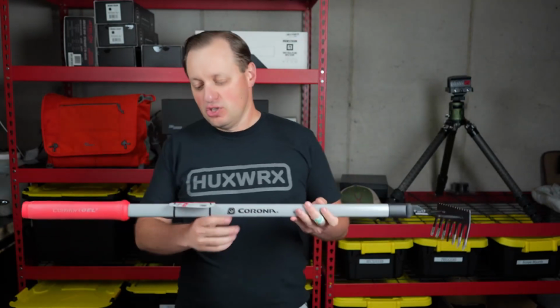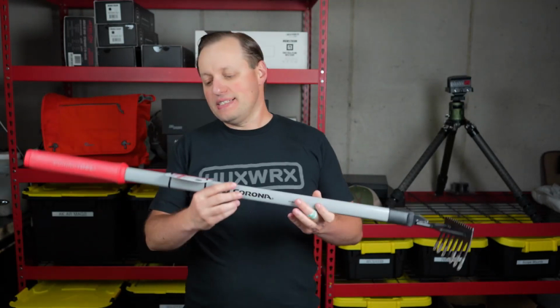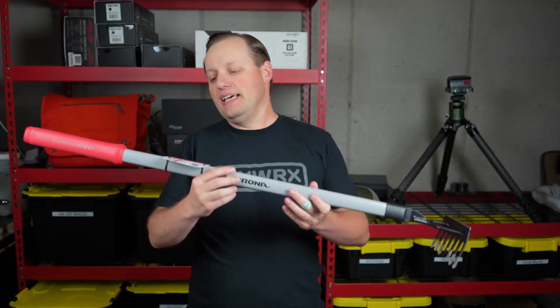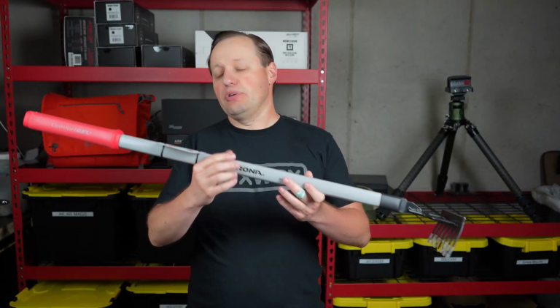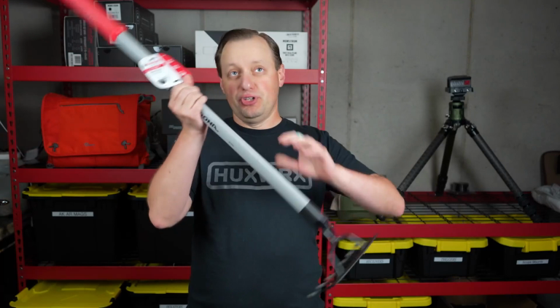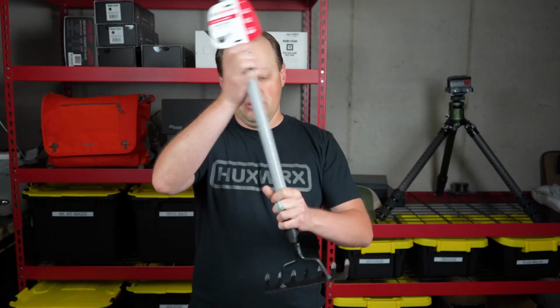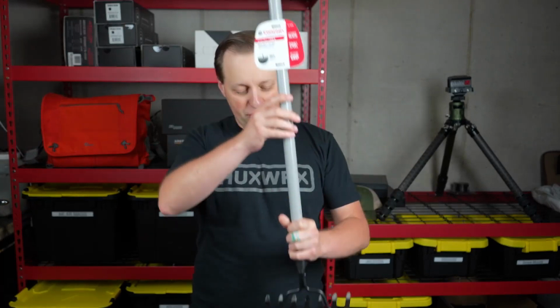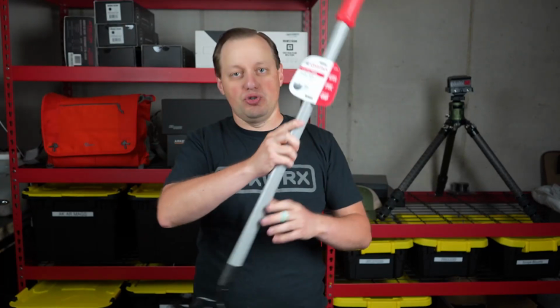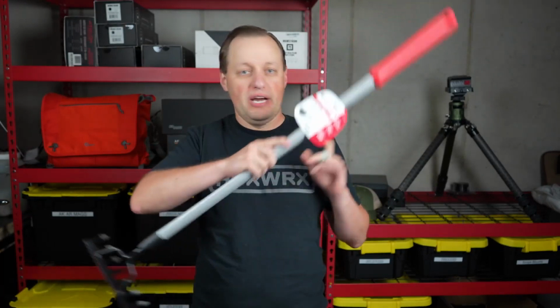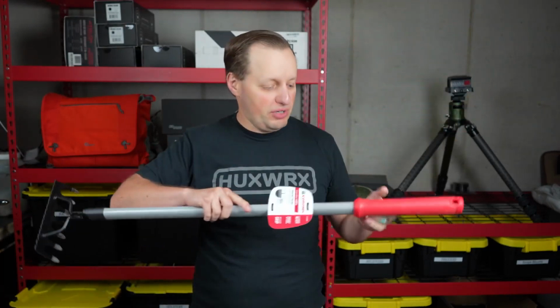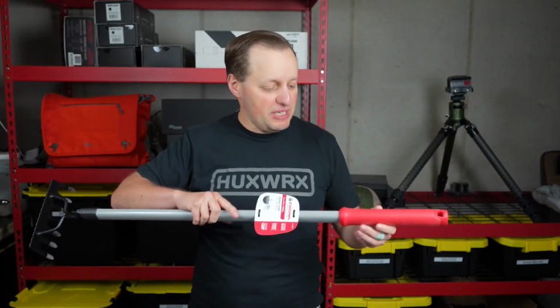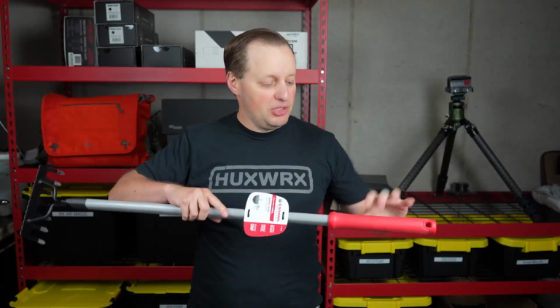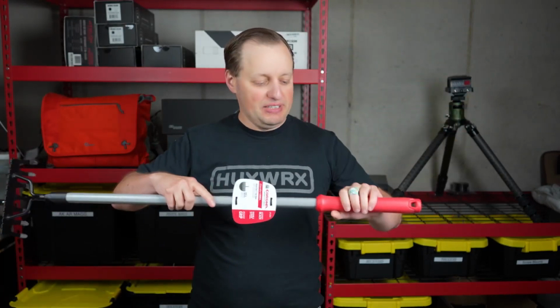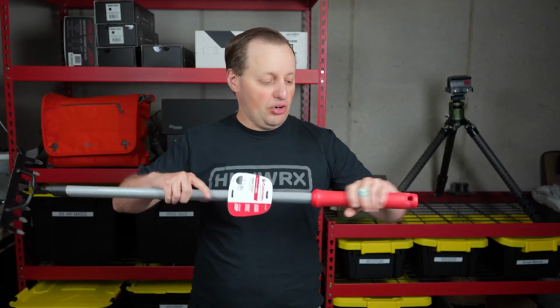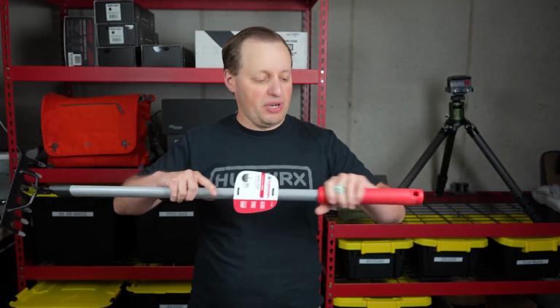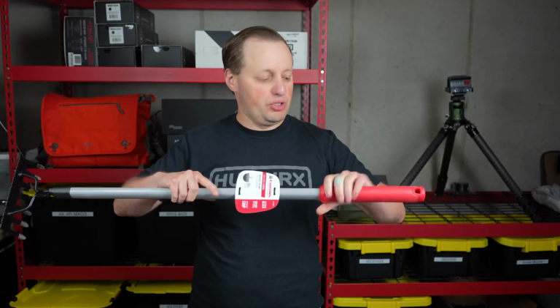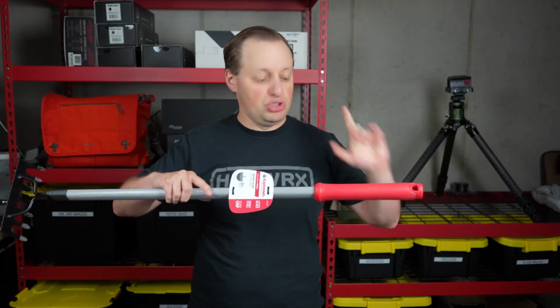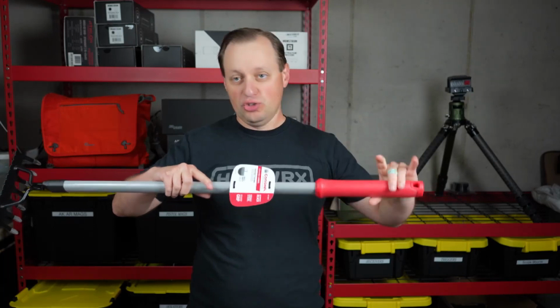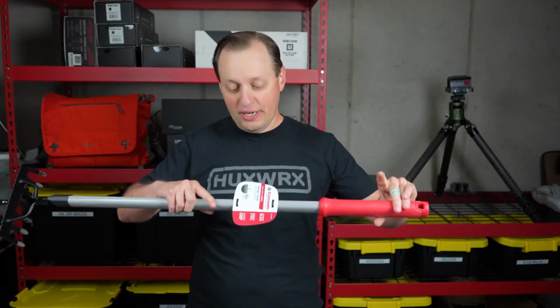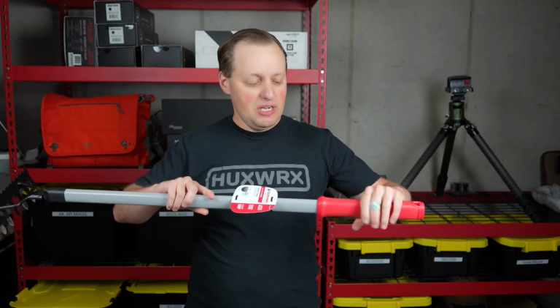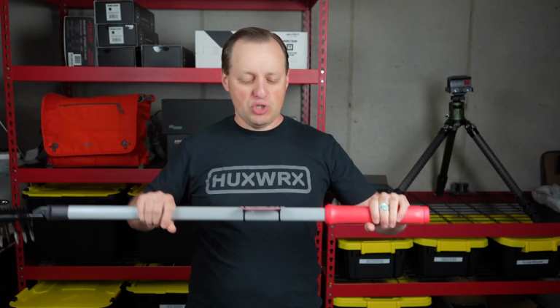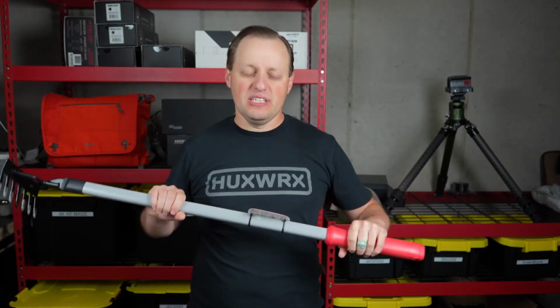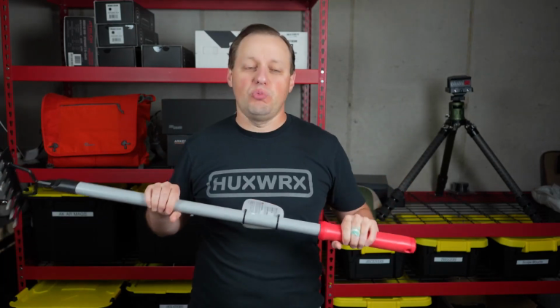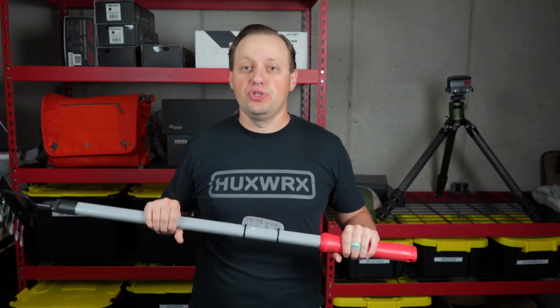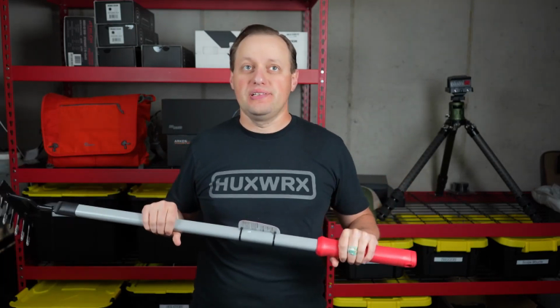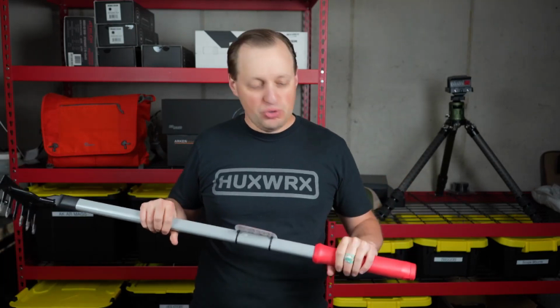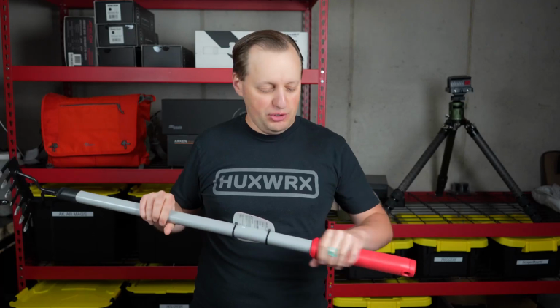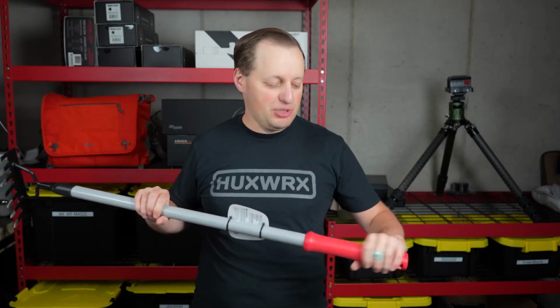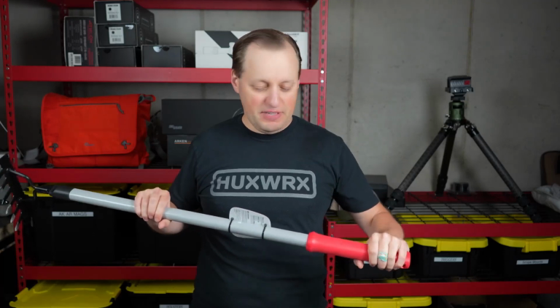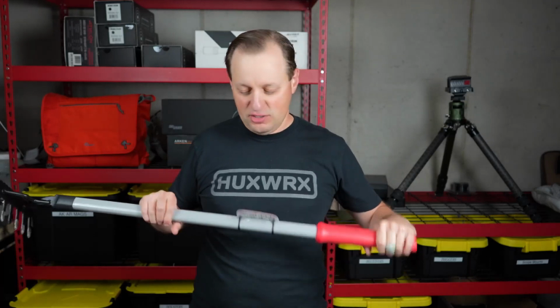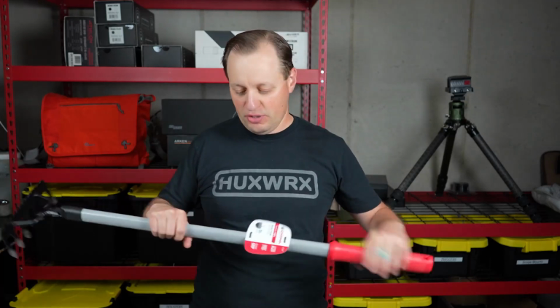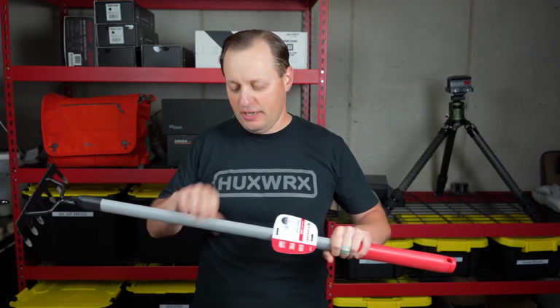This is the Comfort Gel series of tools by Corona, which means you have a nice ergonomic comfort gel grip. Whether you're using gloves or not, you're going to be able to get a very nice soft grip on here.